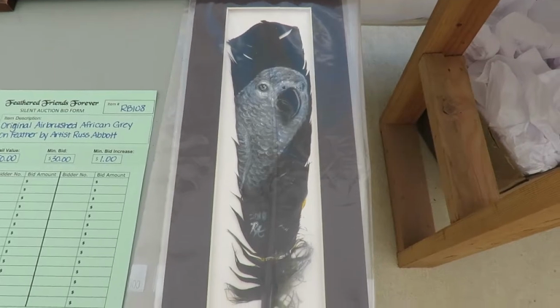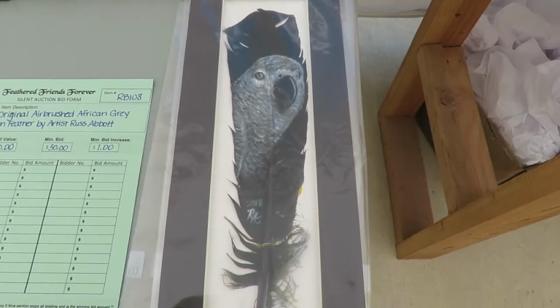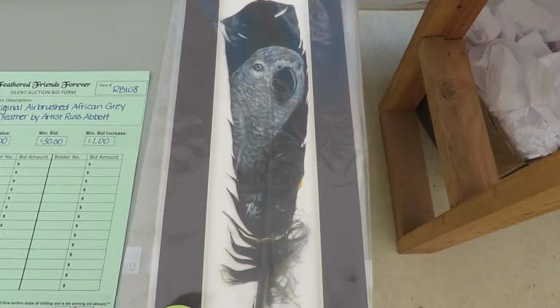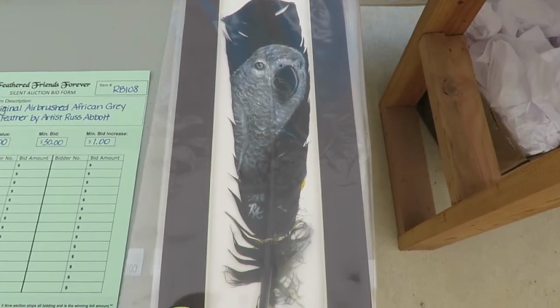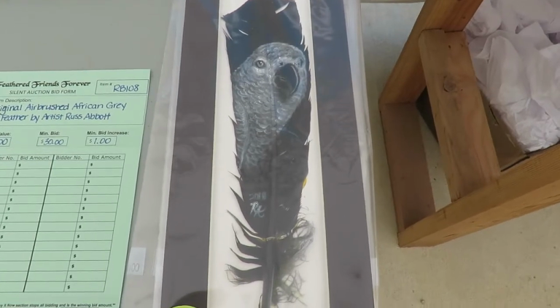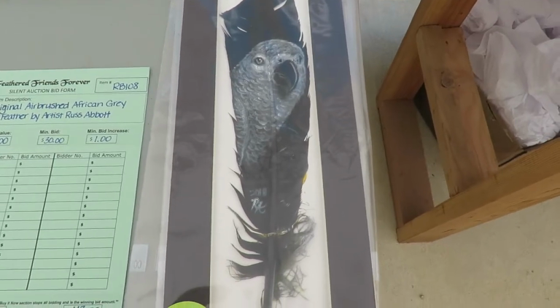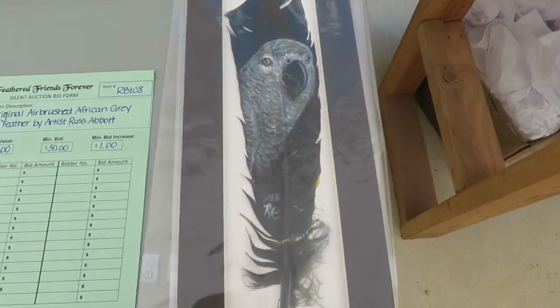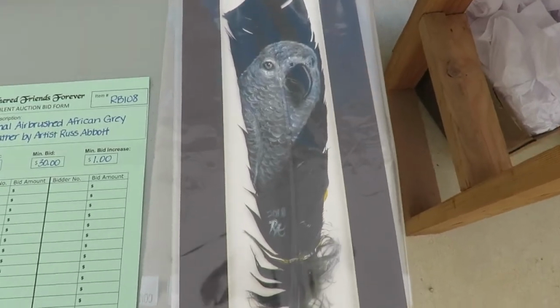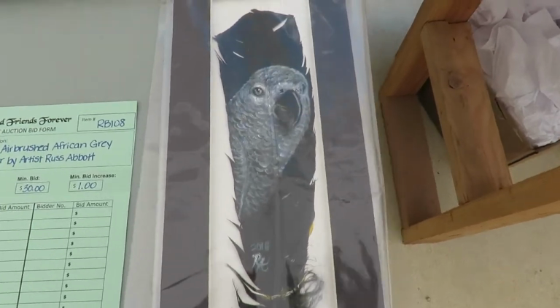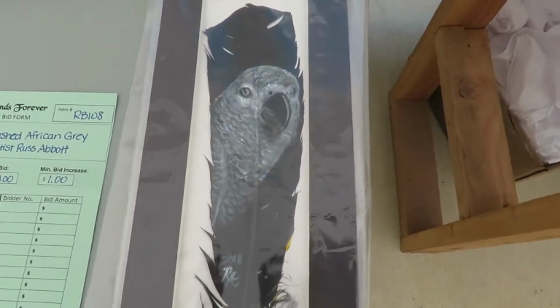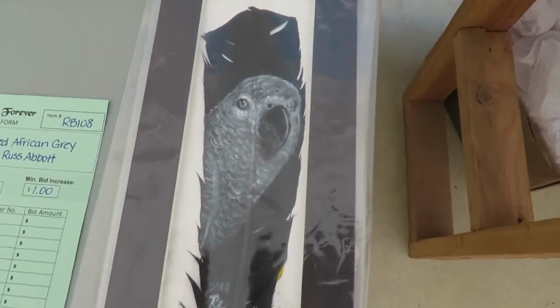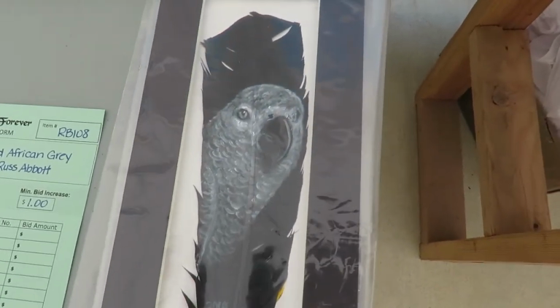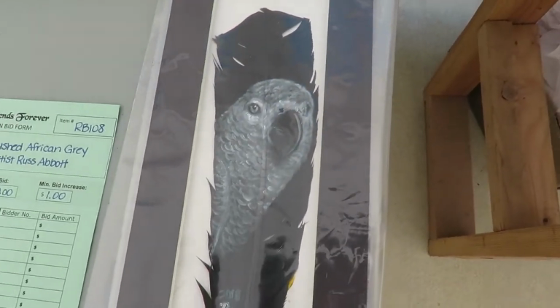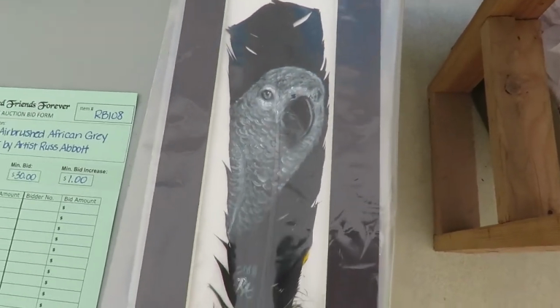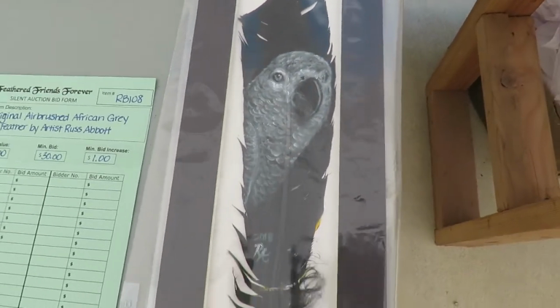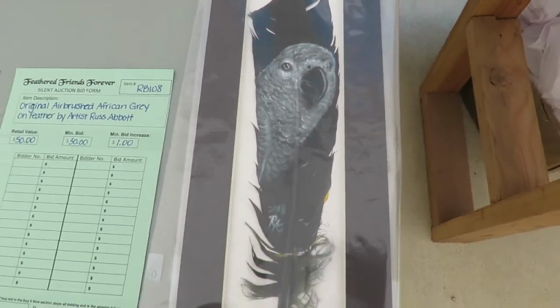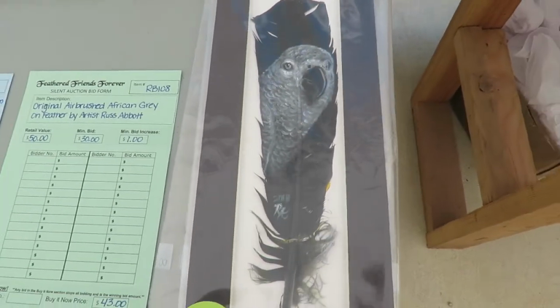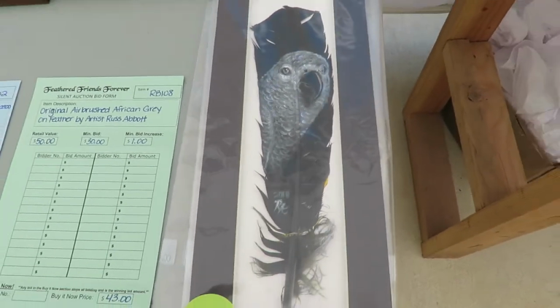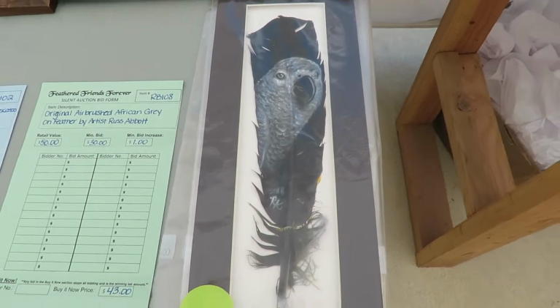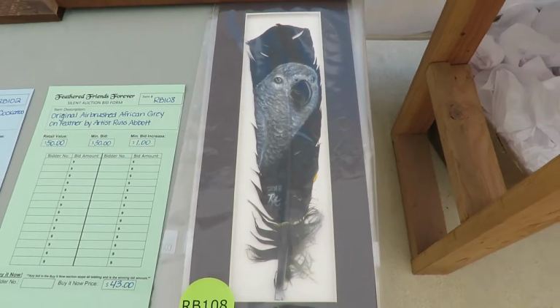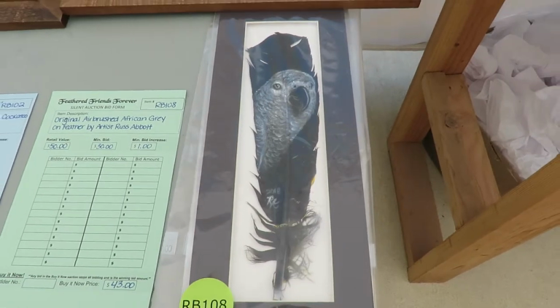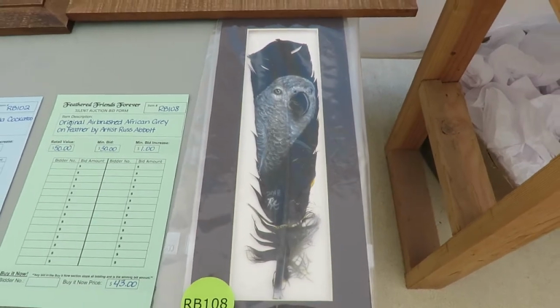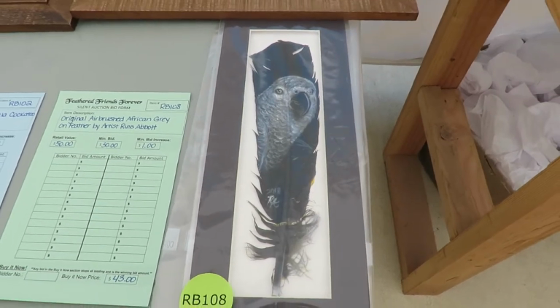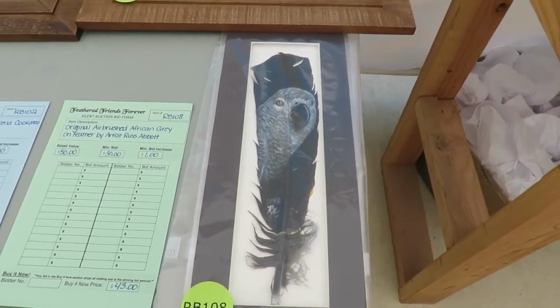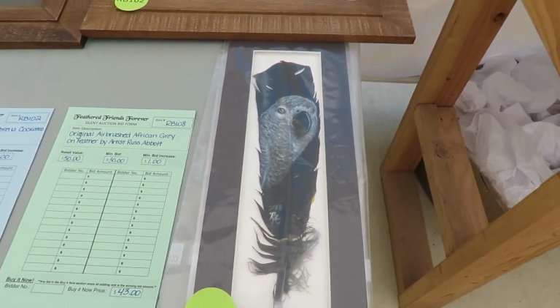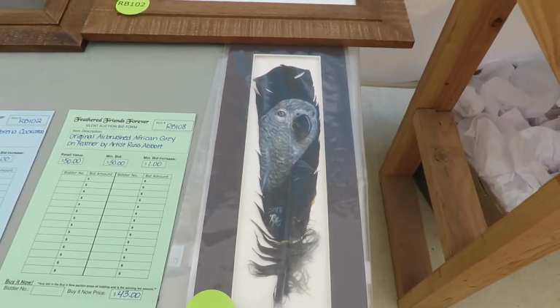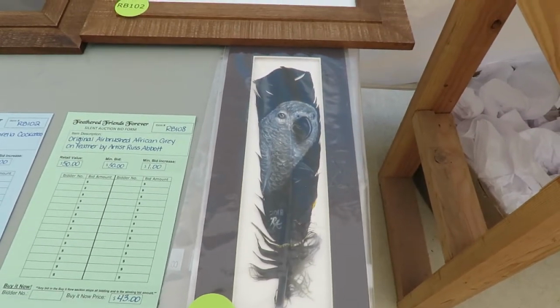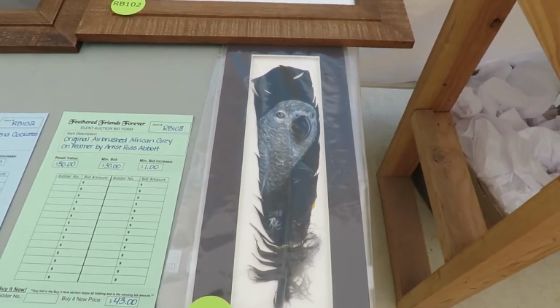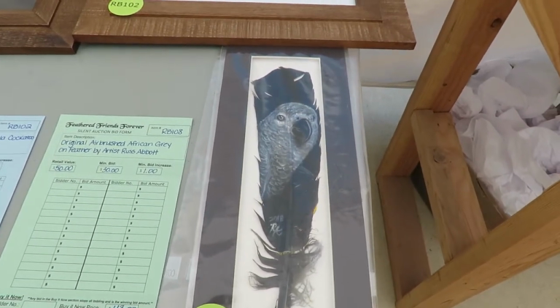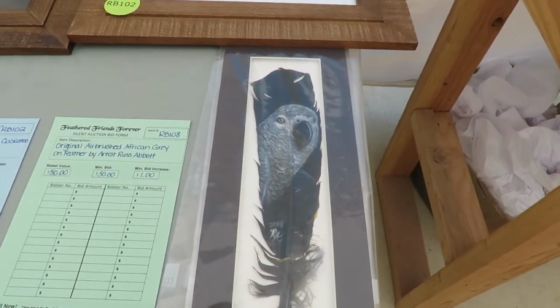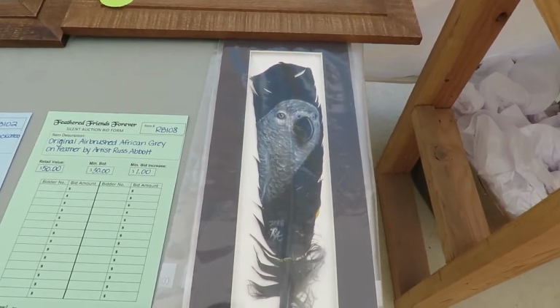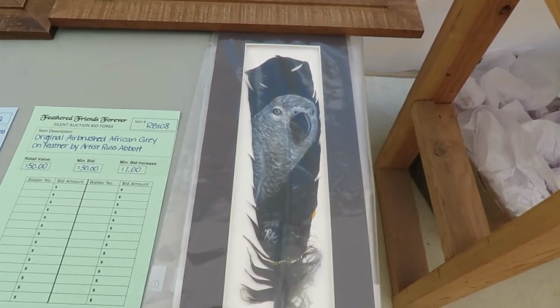Good afternoon everybody, this is Karen Martz. This is an African gray, and Danielle's gonna tell us who made this. Russ Abbott — he airbrushes on turkey feathers.